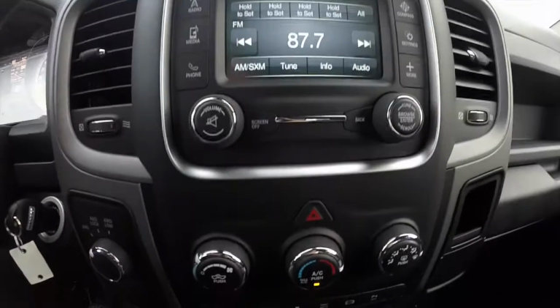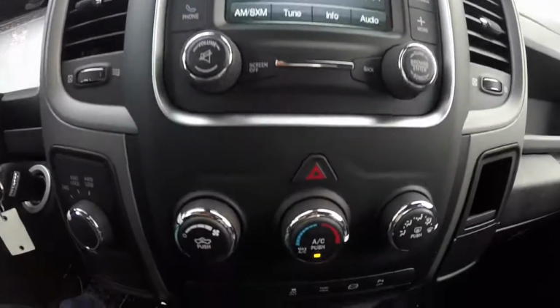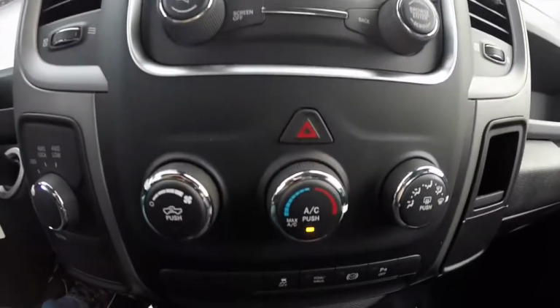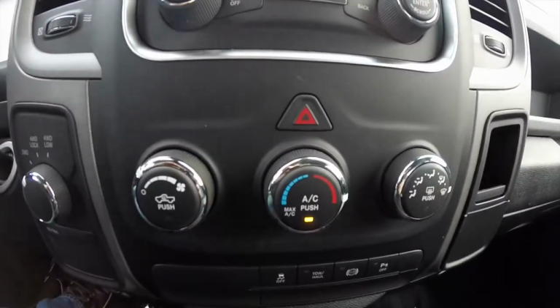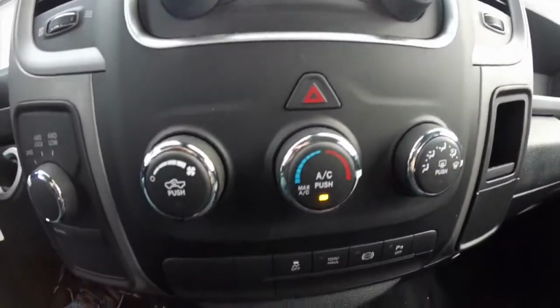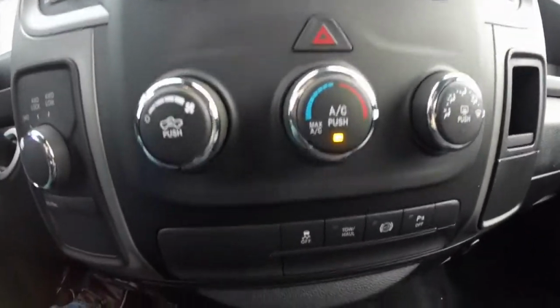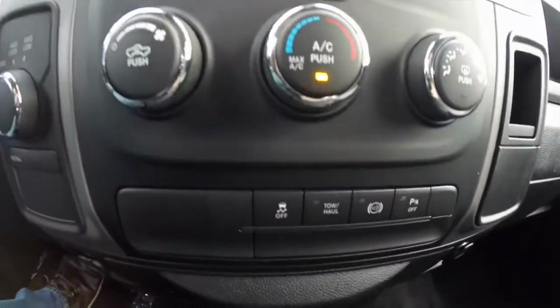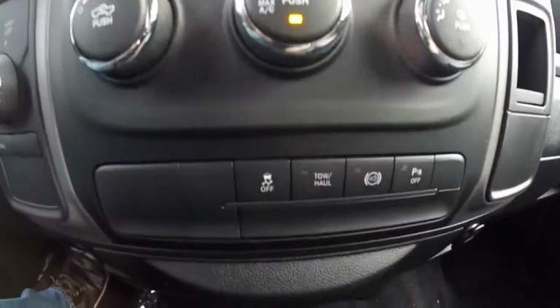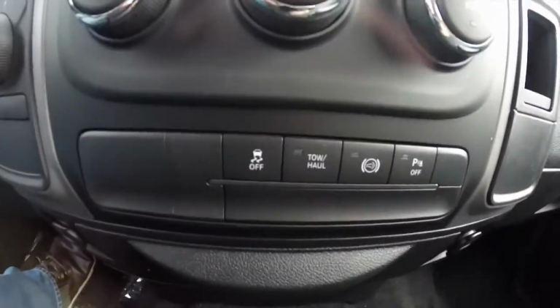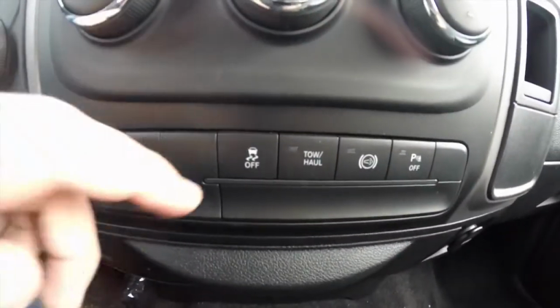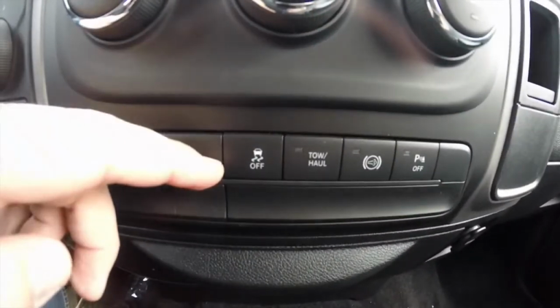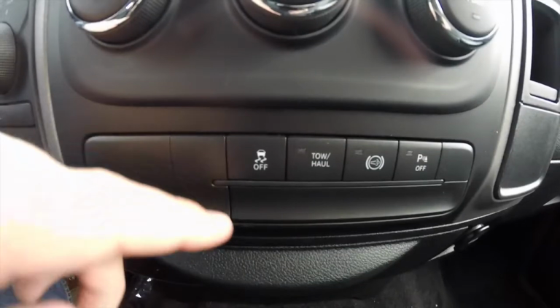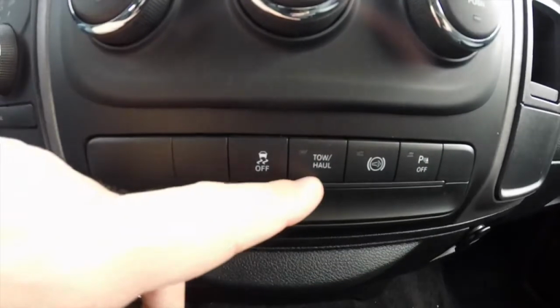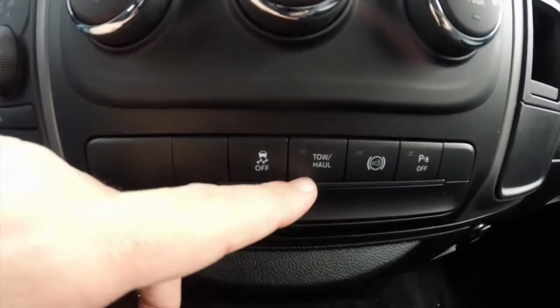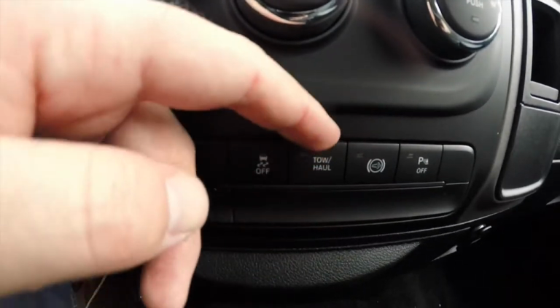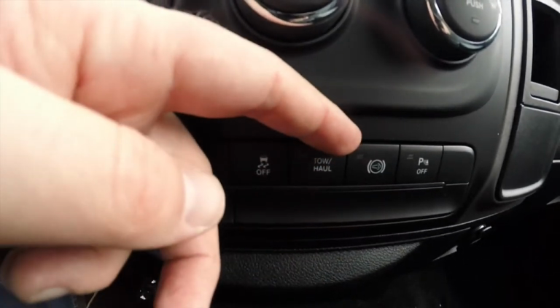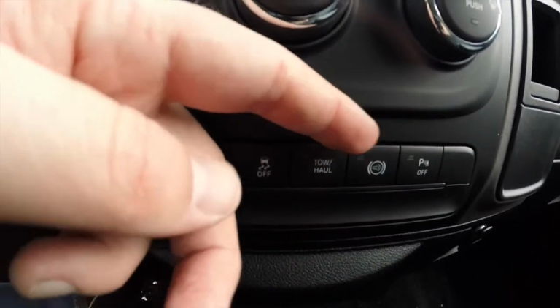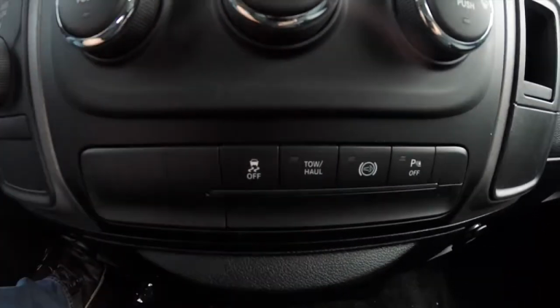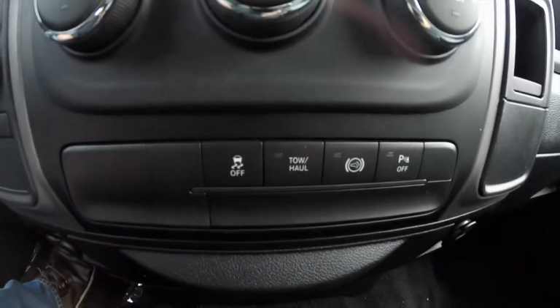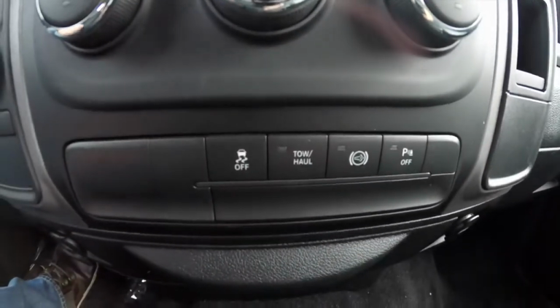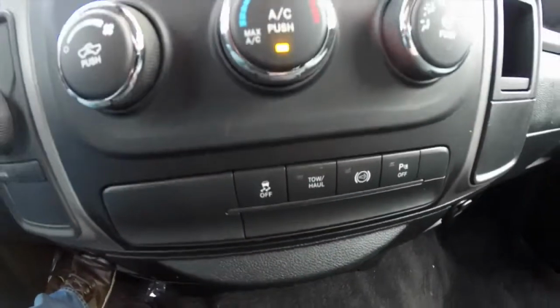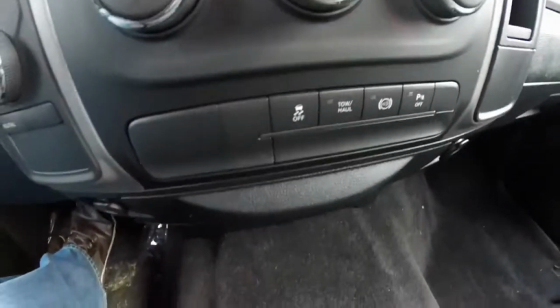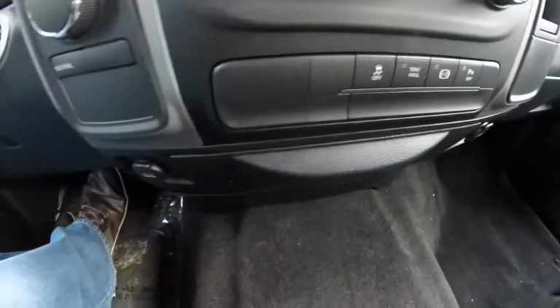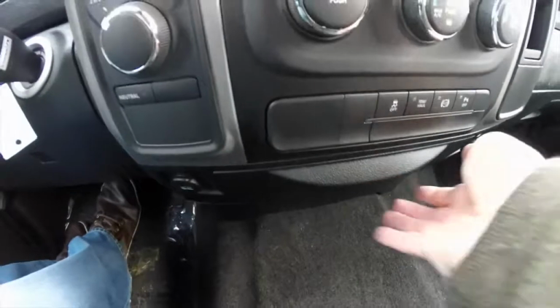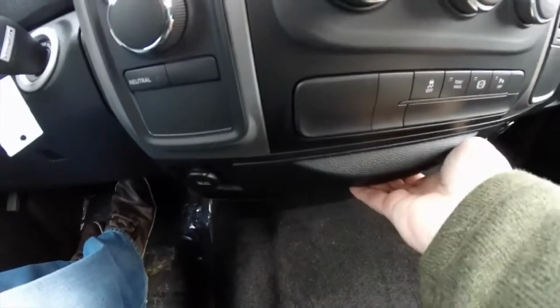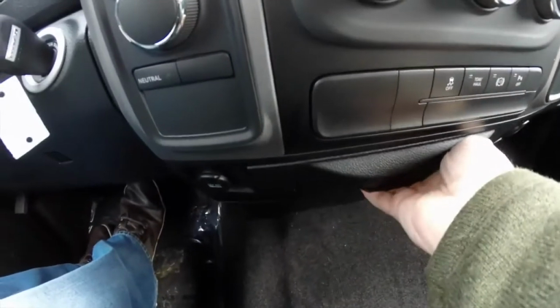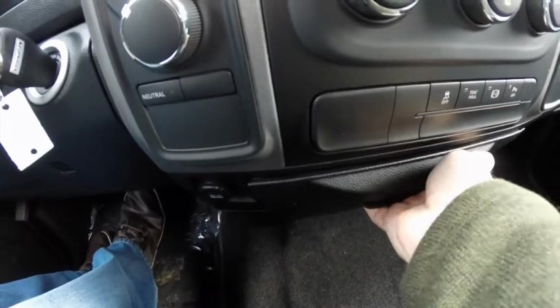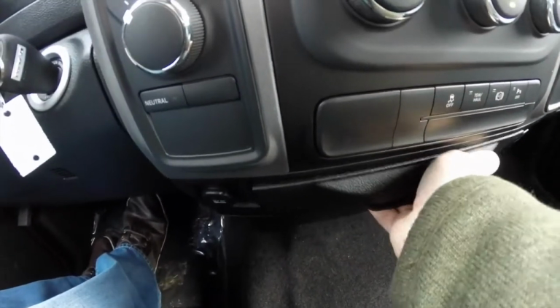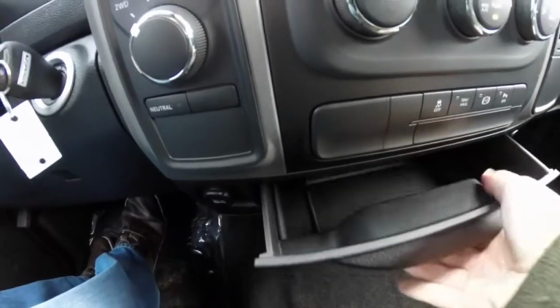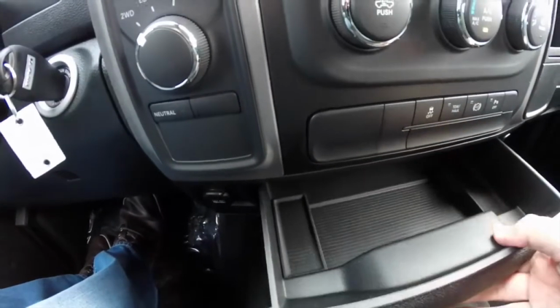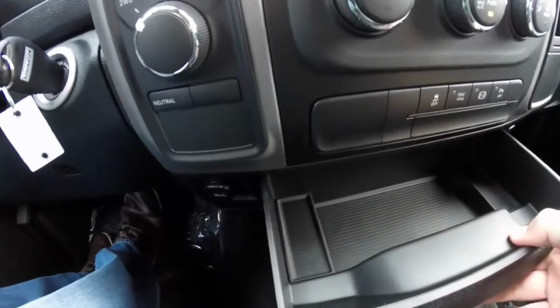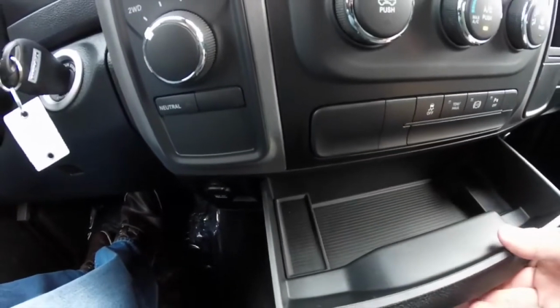Moving down below, climate control, and controls for your stability control, tow haul, diesel engine brake, and your parking sensors power switch and storage. There's also a nice slide-out tray here for storage.